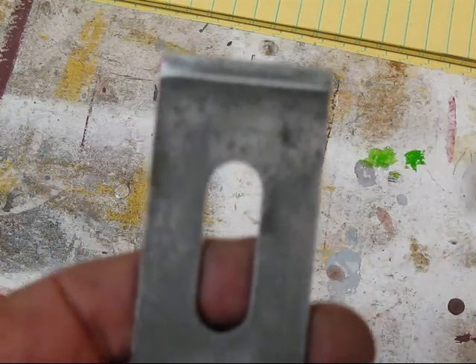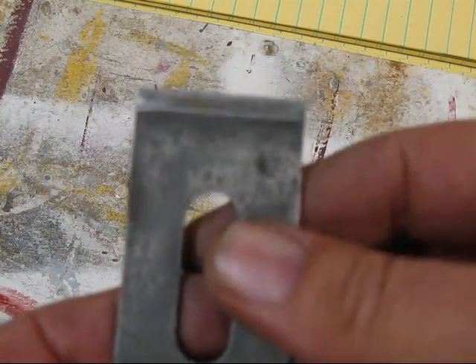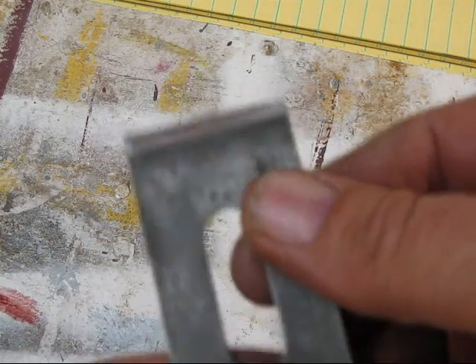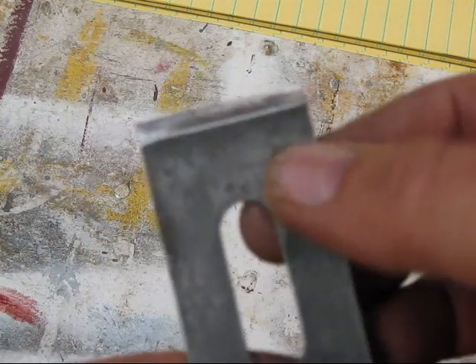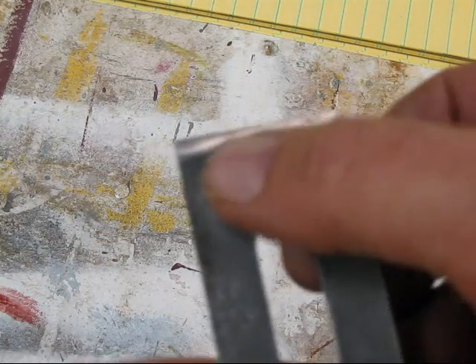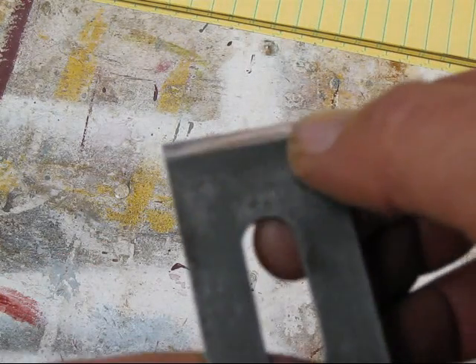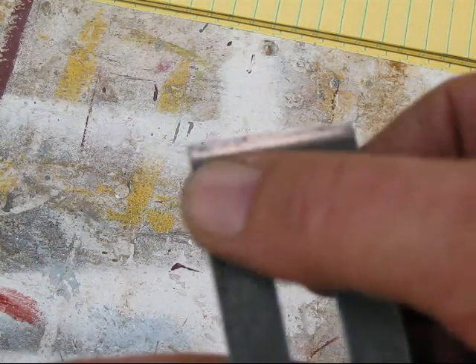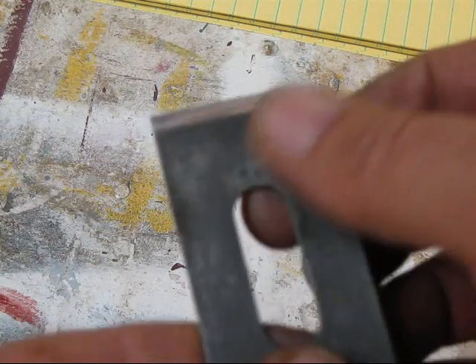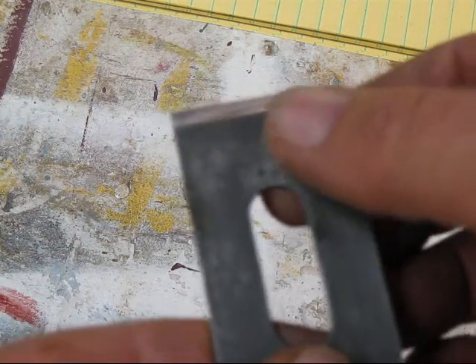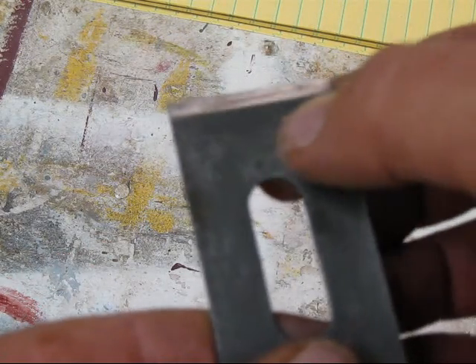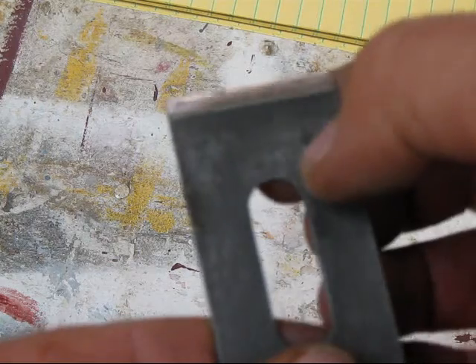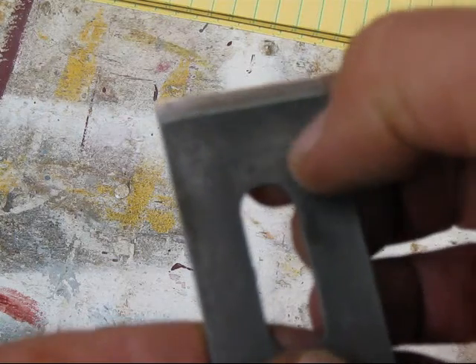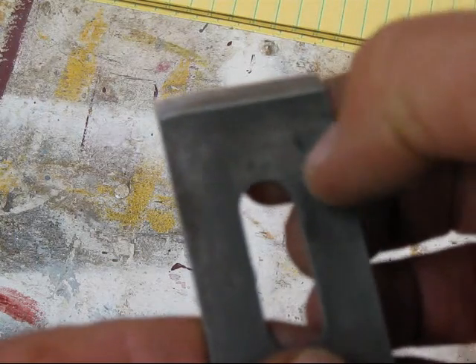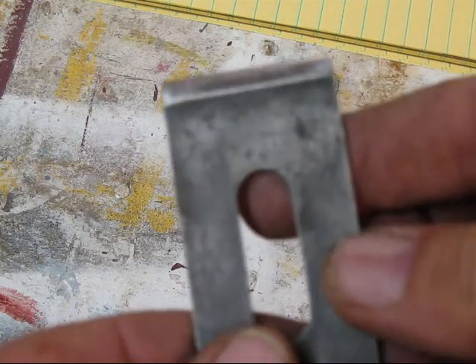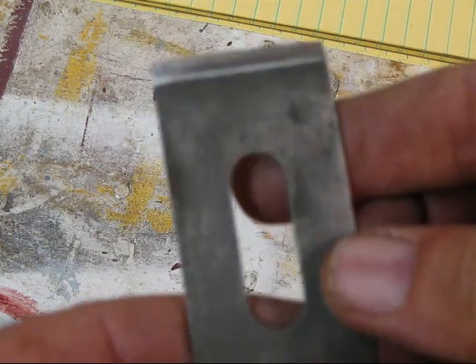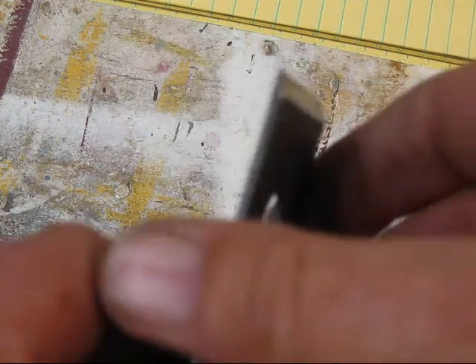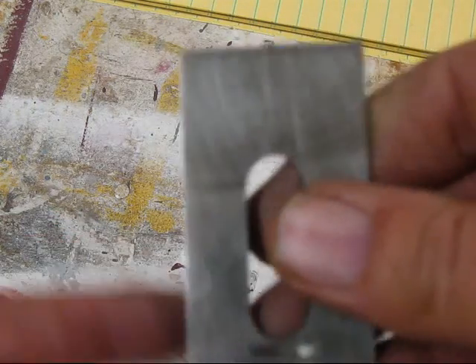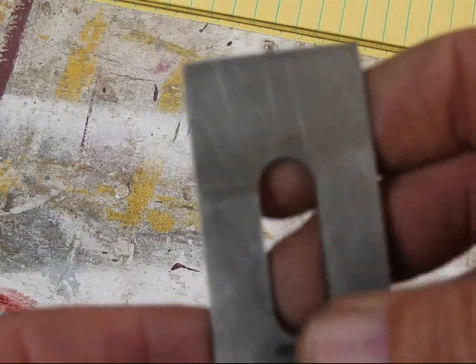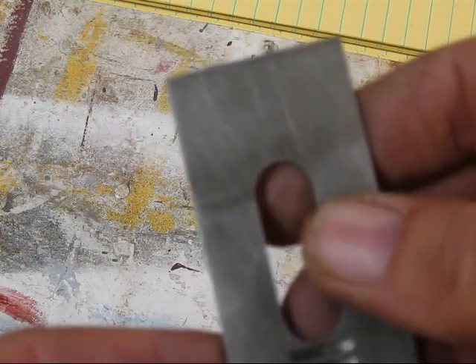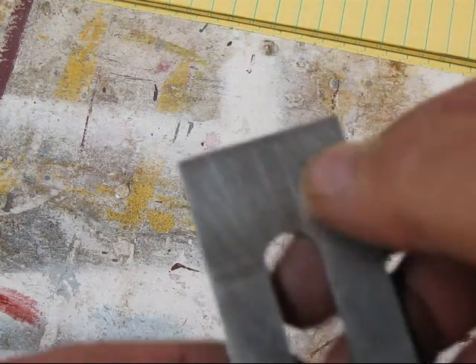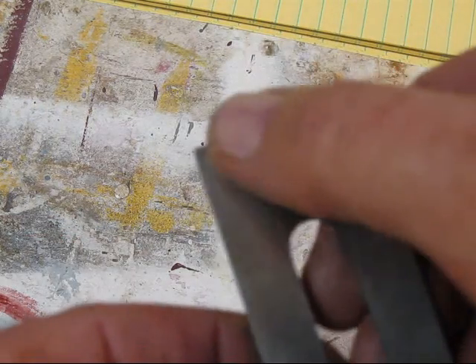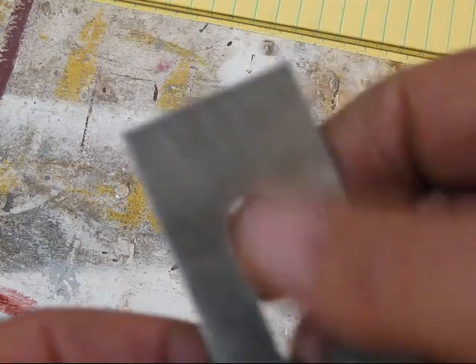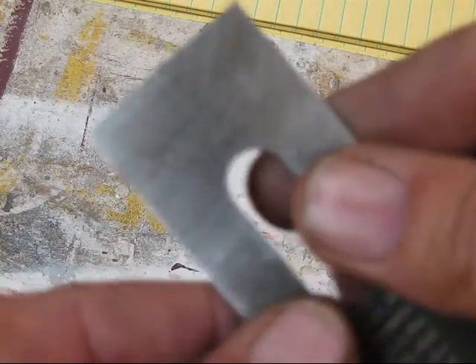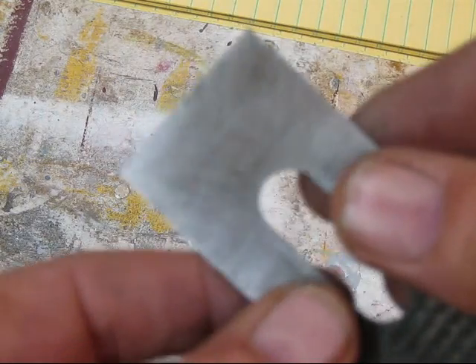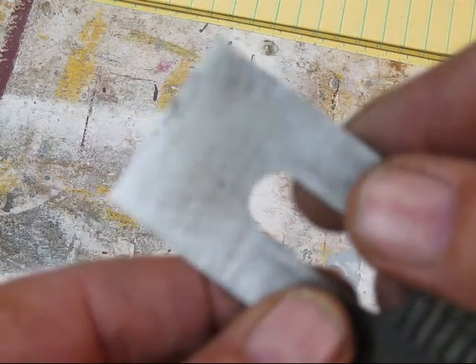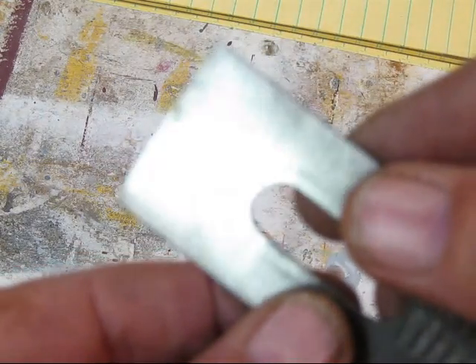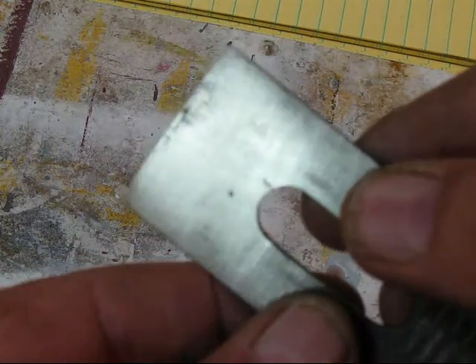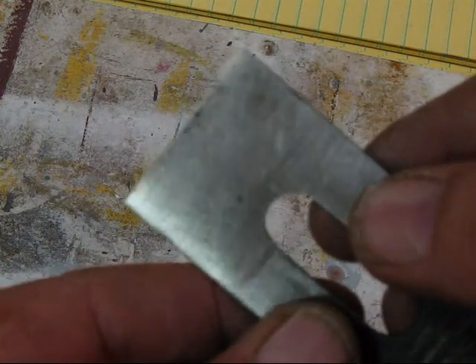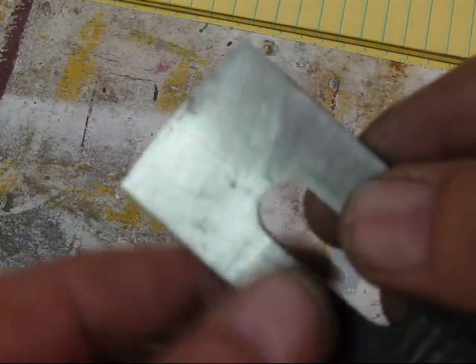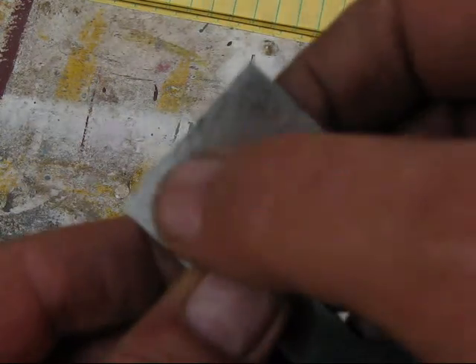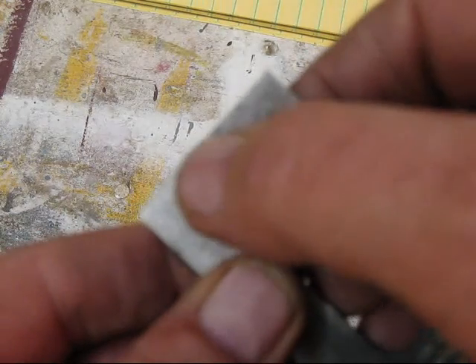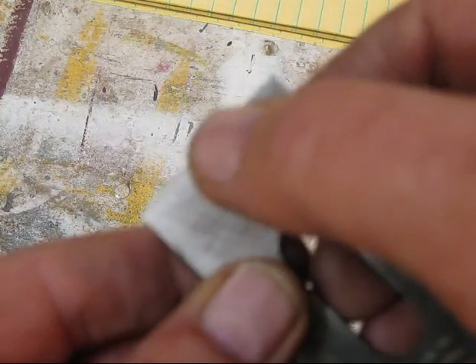Here we have the blade, and you can see it's got some rust on it. I did dip it in a vapor rust and cleaned it with some steel wool. I've started to work on the back here, but we can still see some rust.